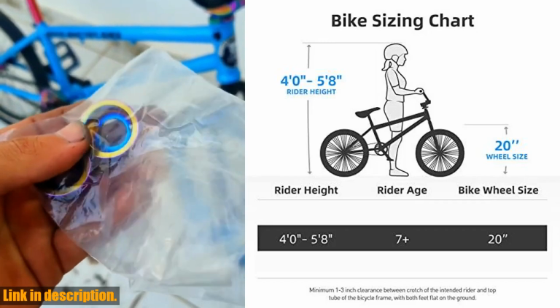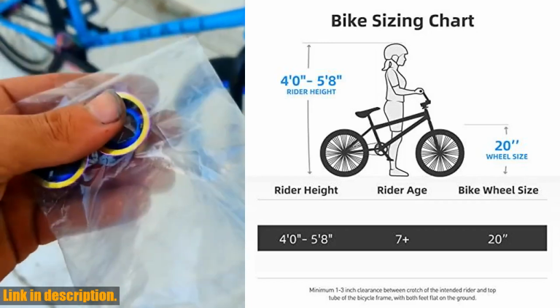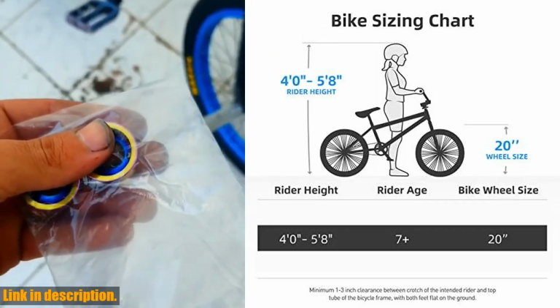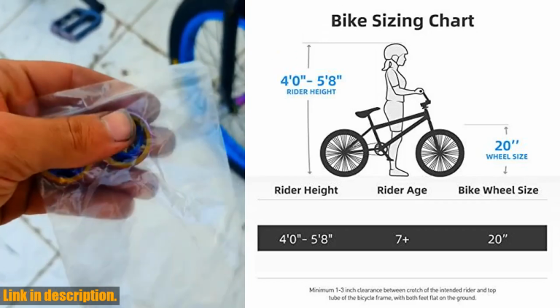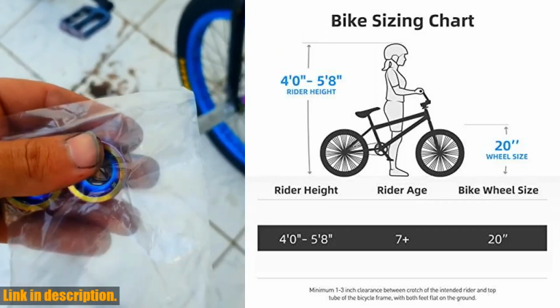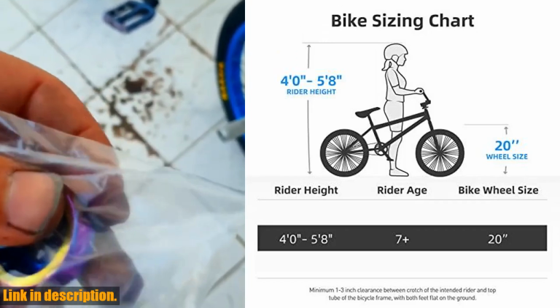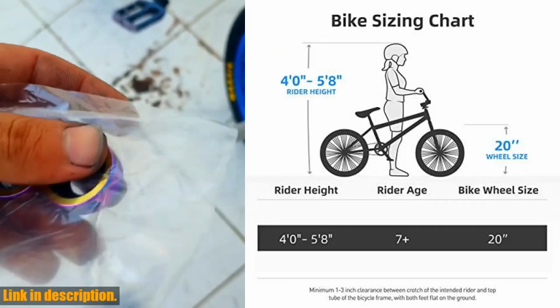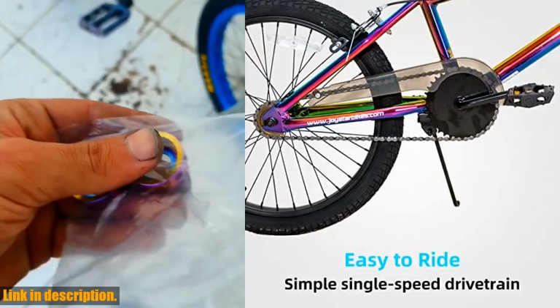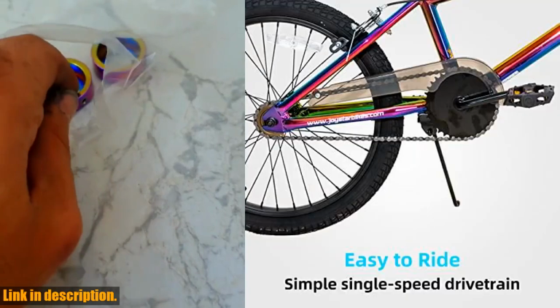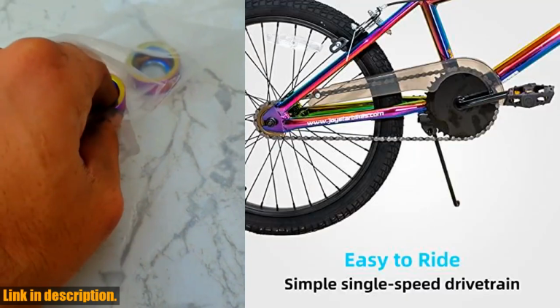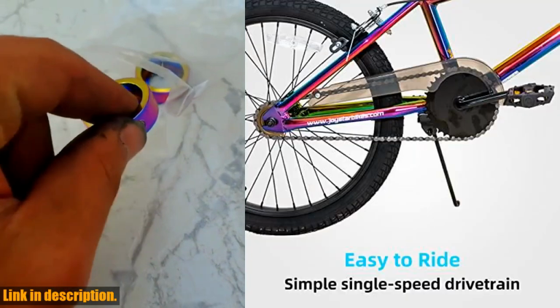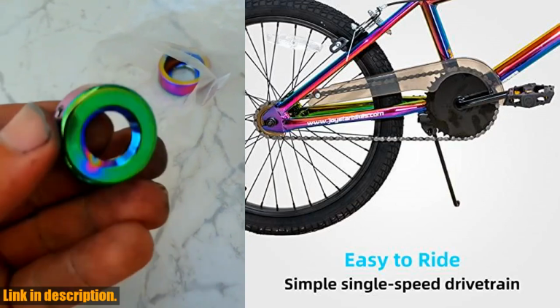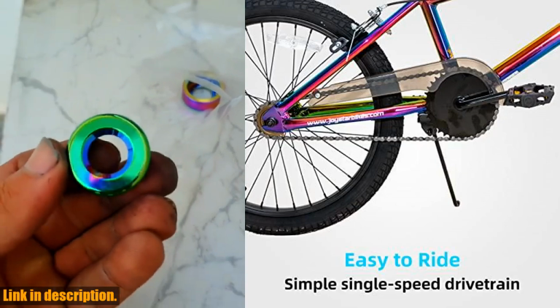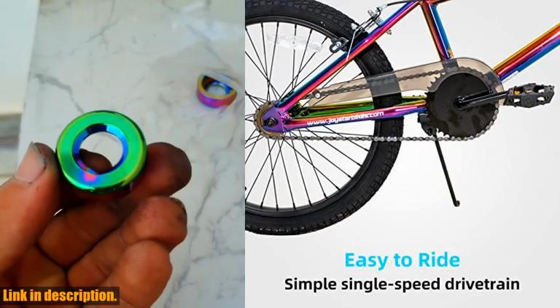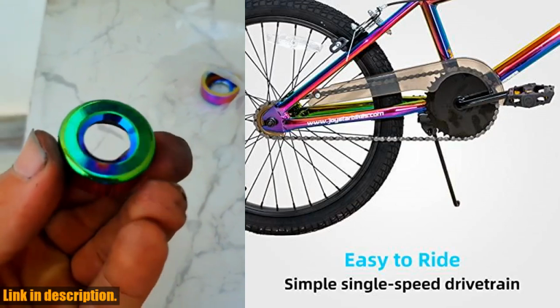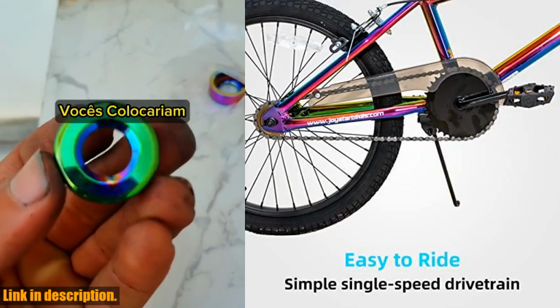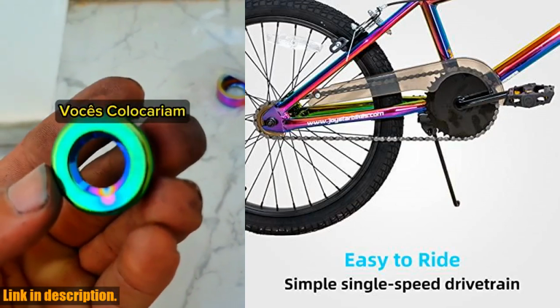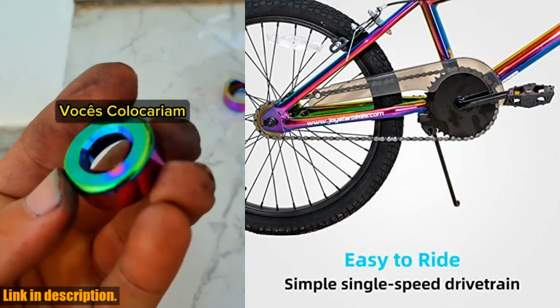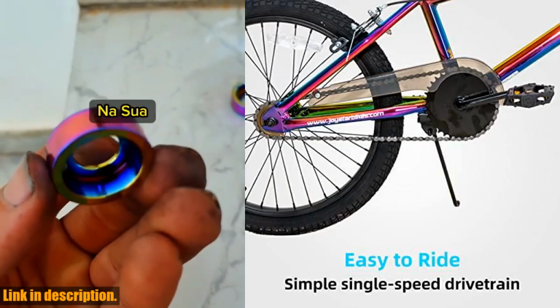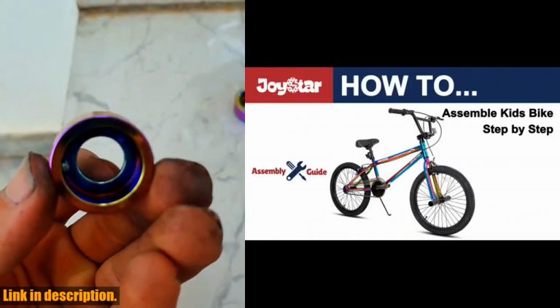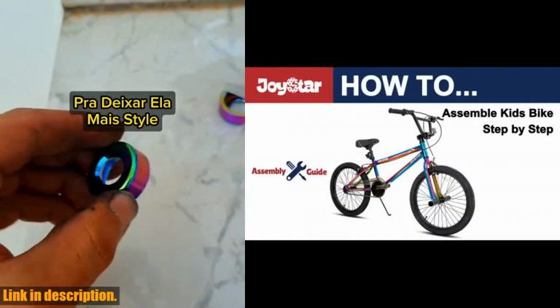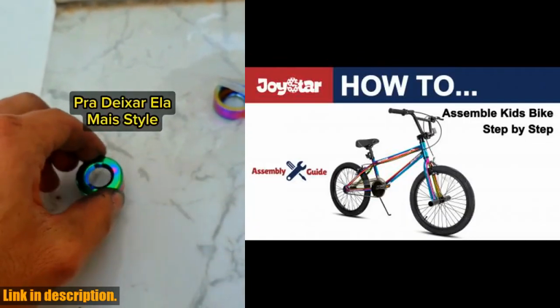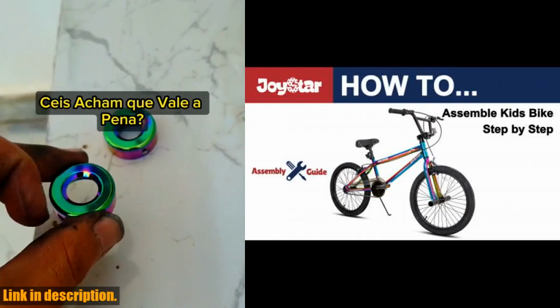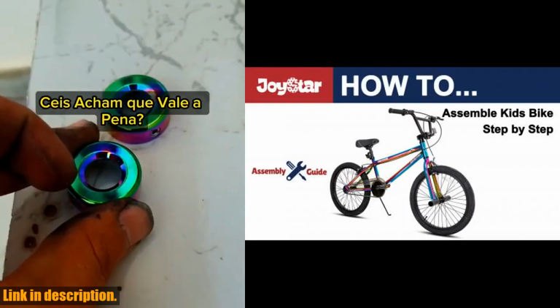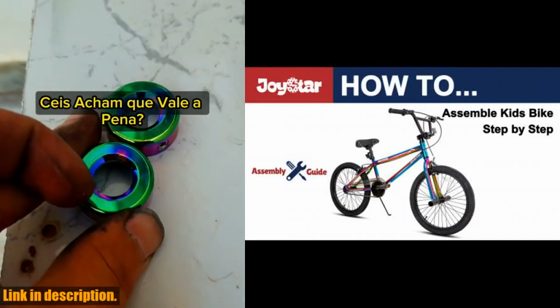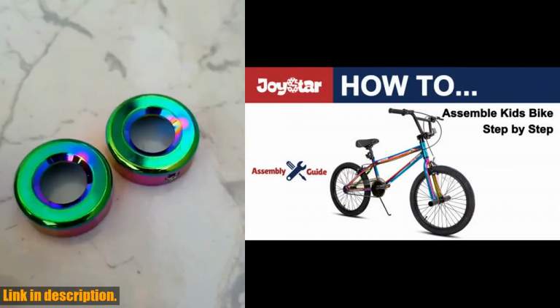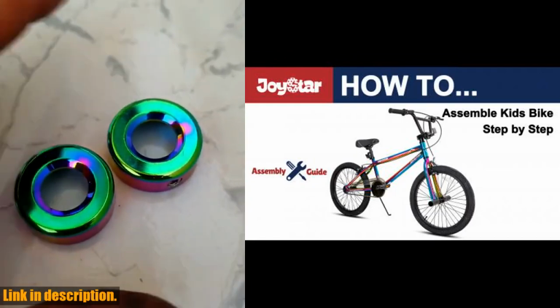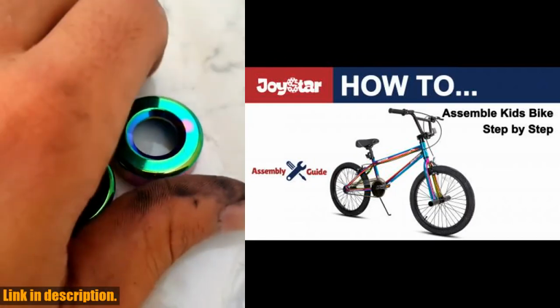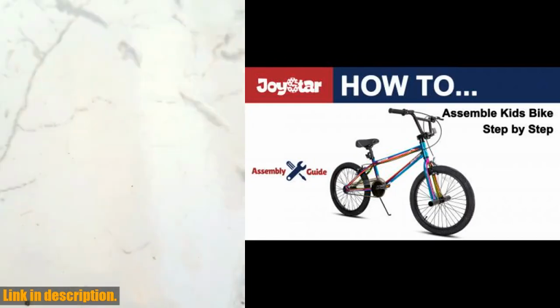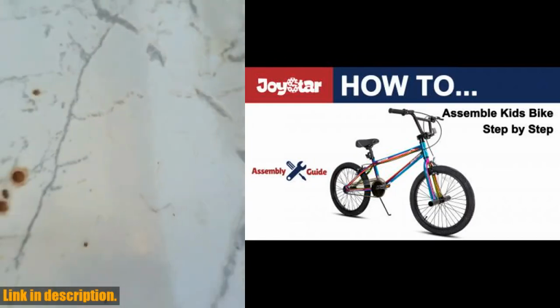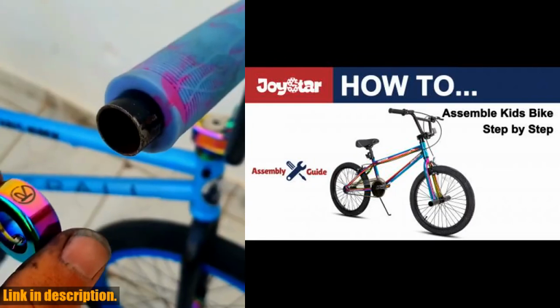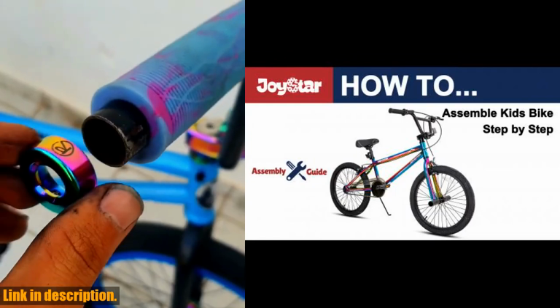But what sets this bike apart is its safety features. With double hand brakes, wide pneumatic air tires, a sturdy steel frame, and reflective elements, you can feel confident knowing your little one is riding safely.